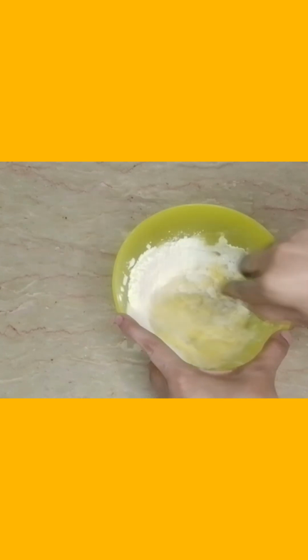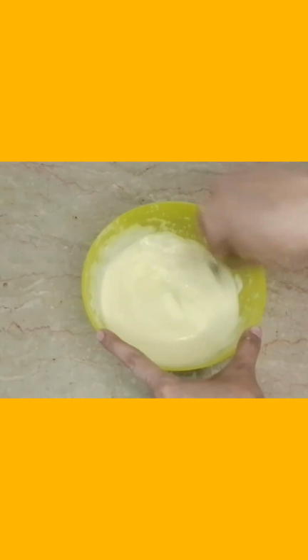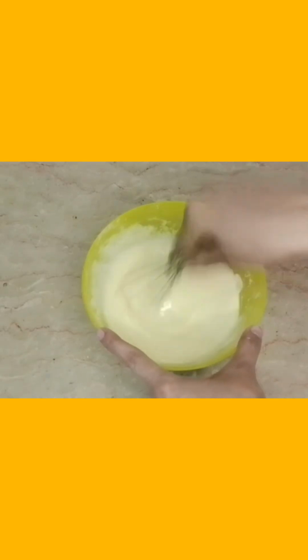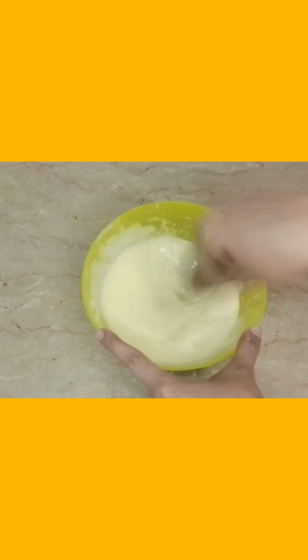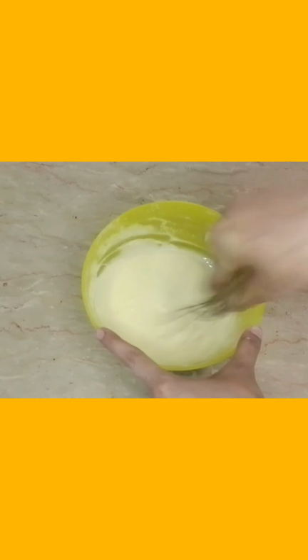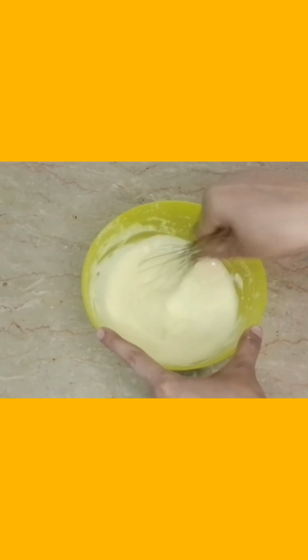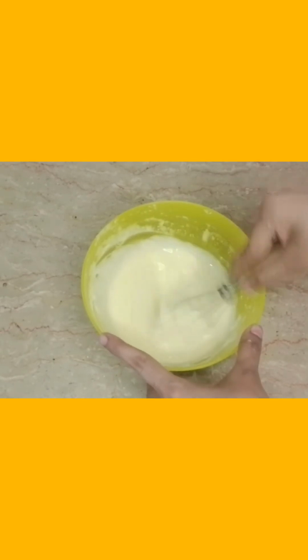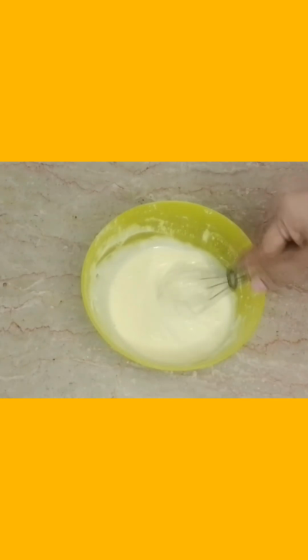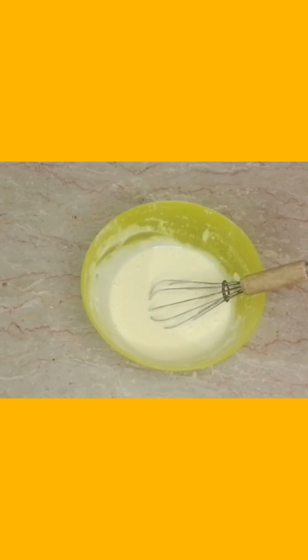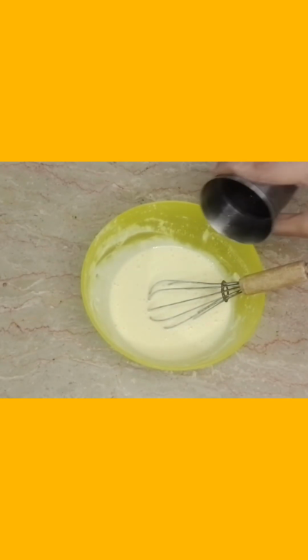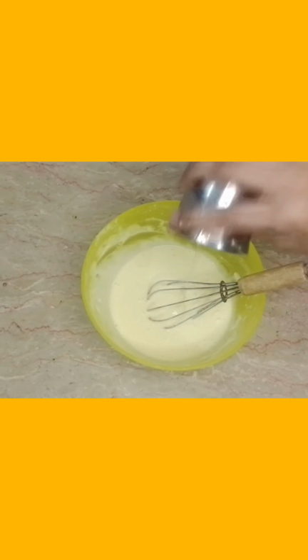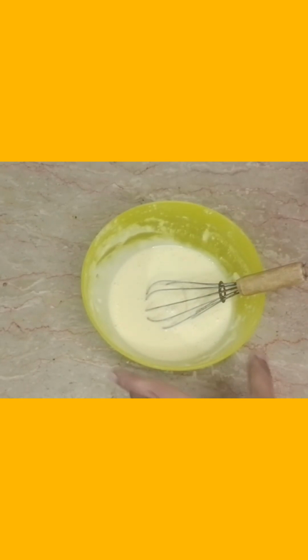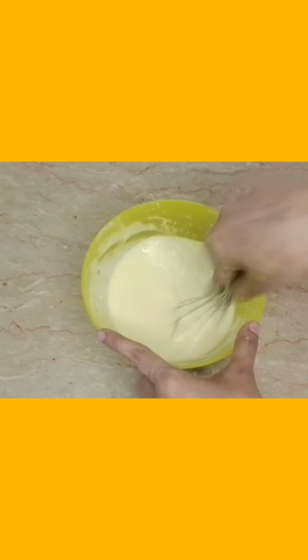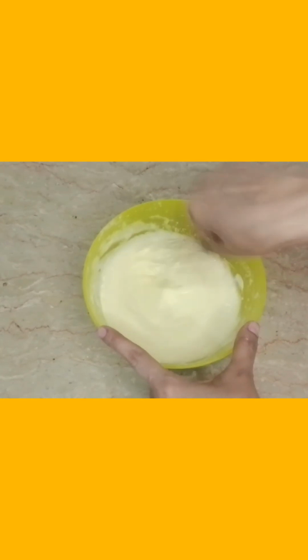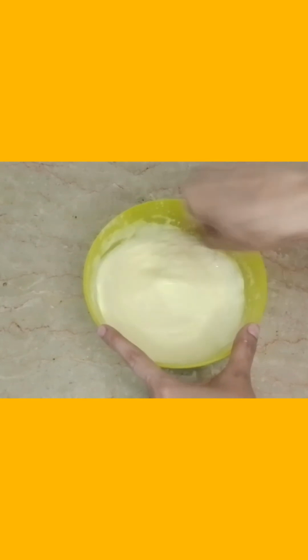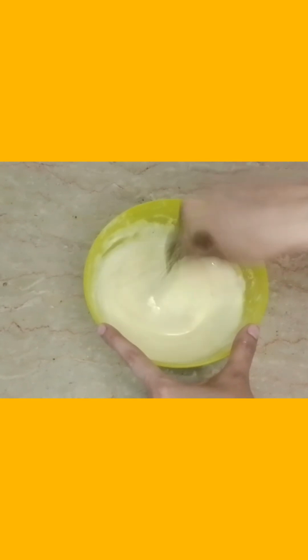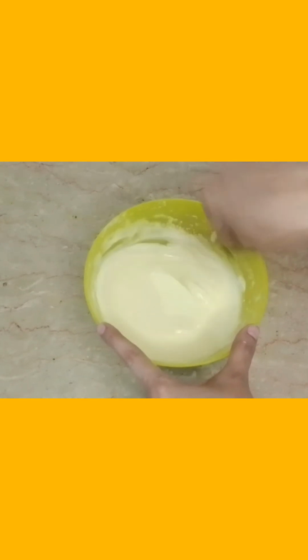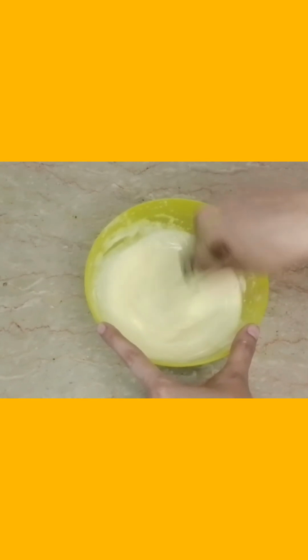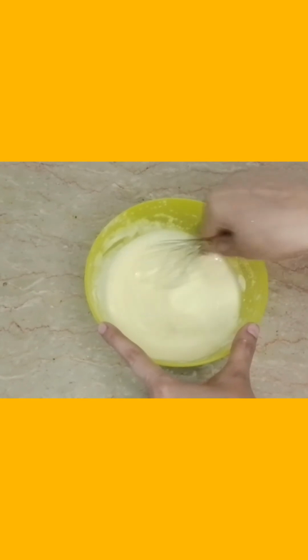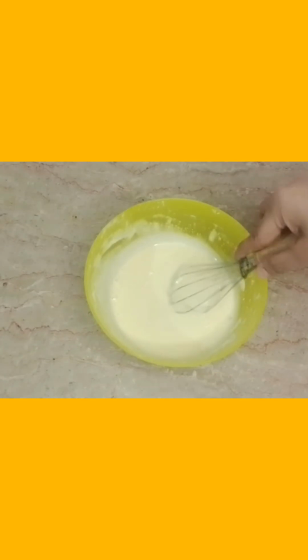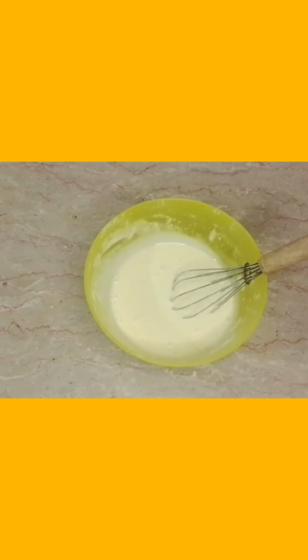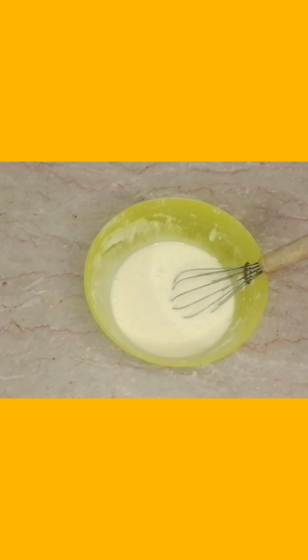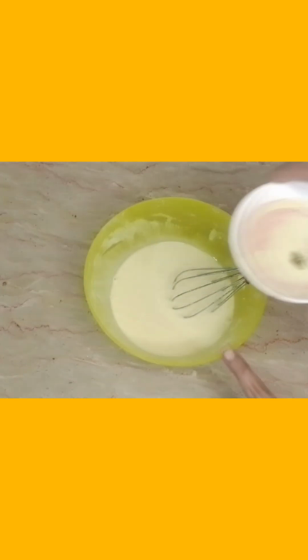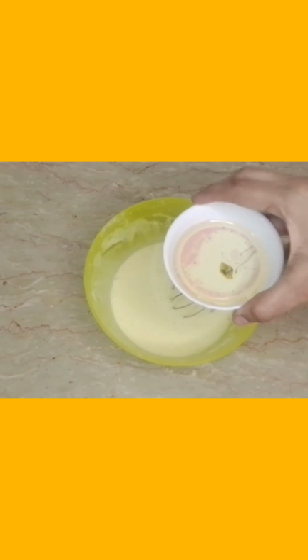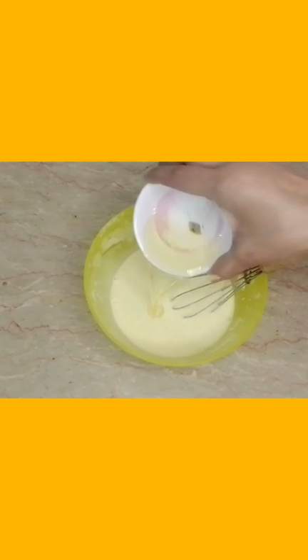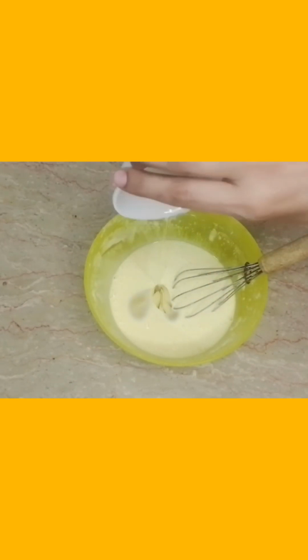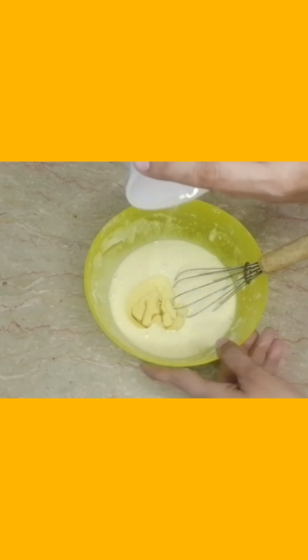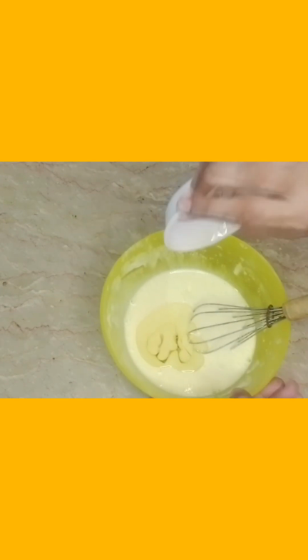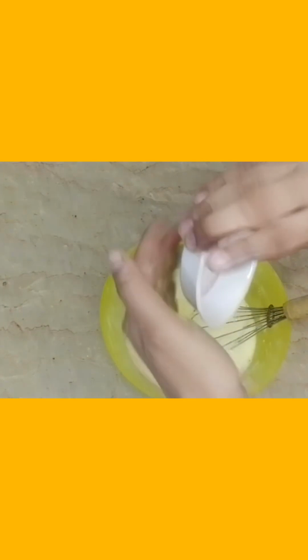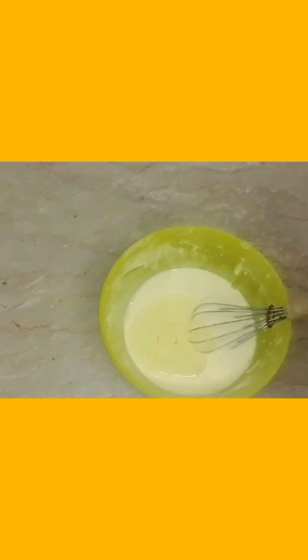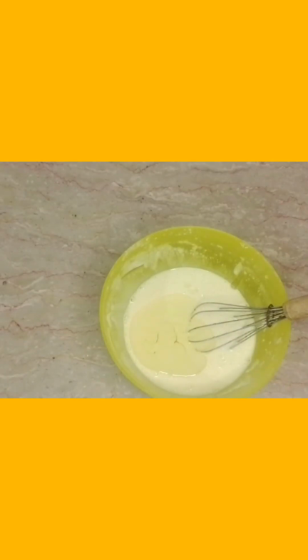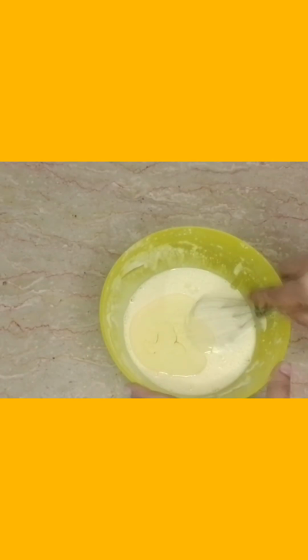We will mix it up. We will add the powder. I will add the batter and mix it up well.